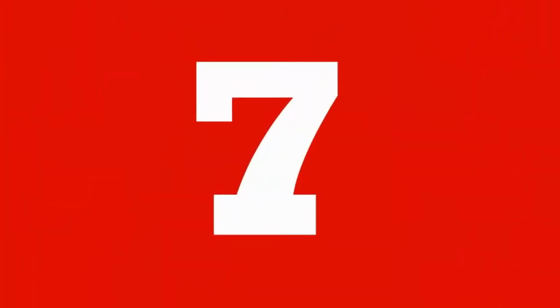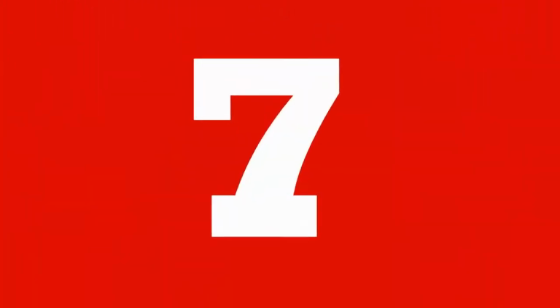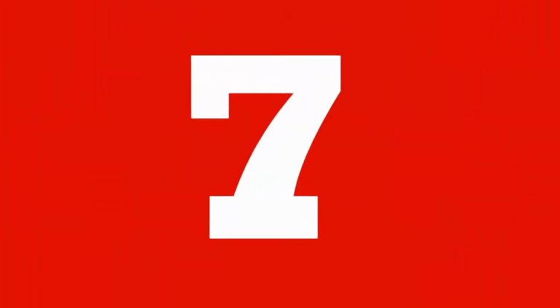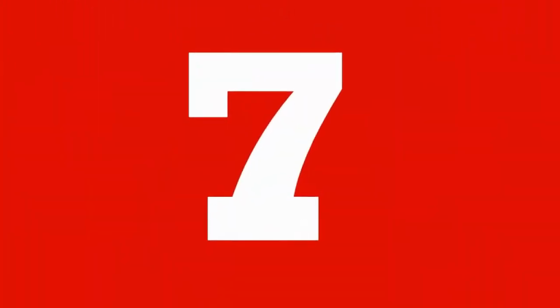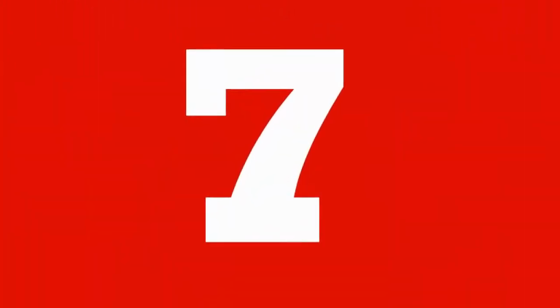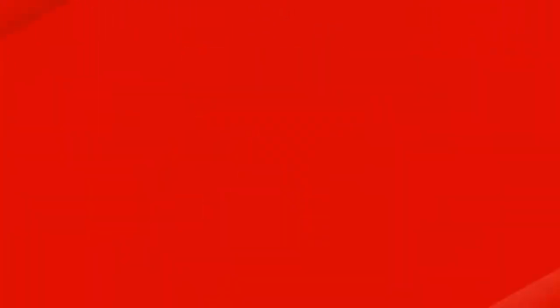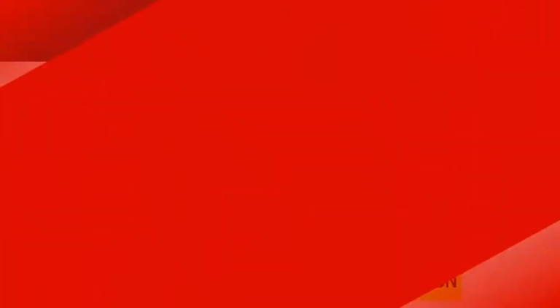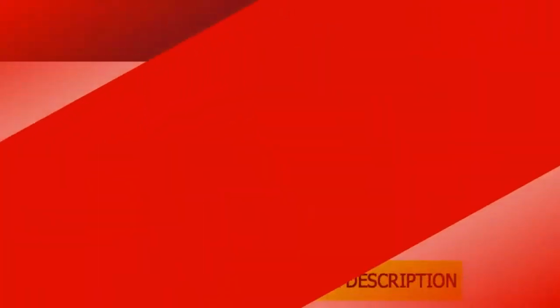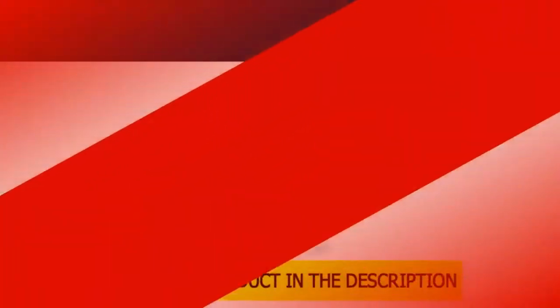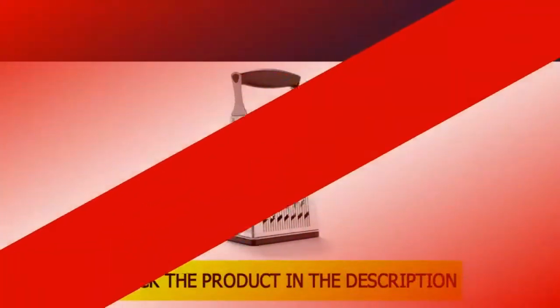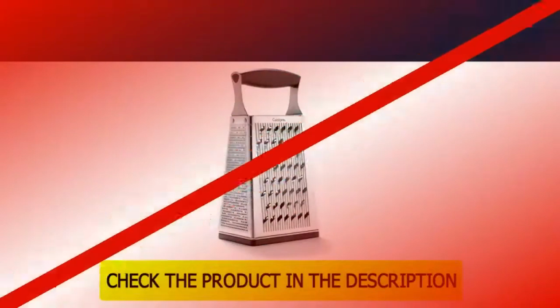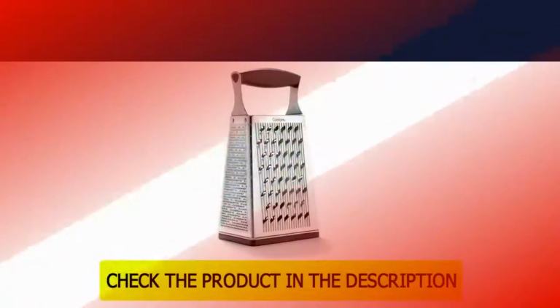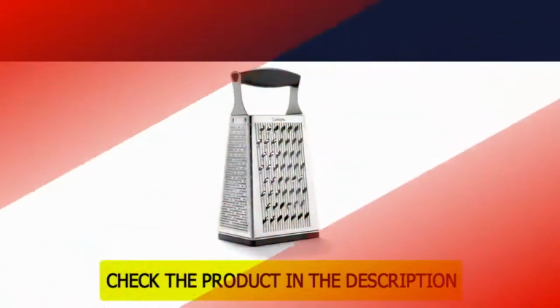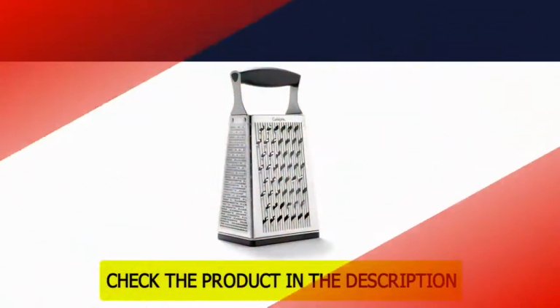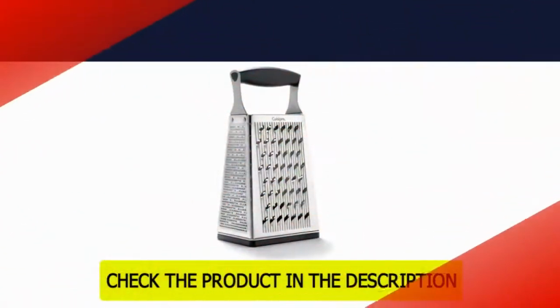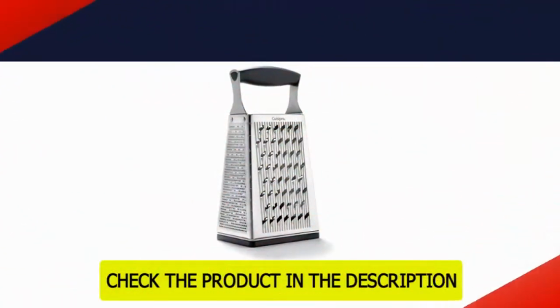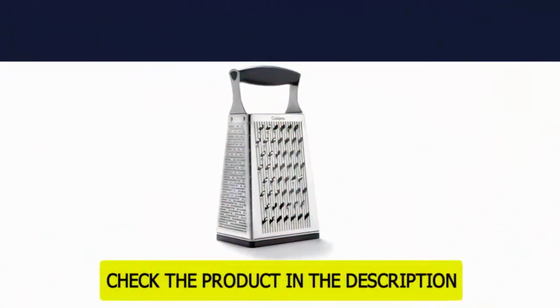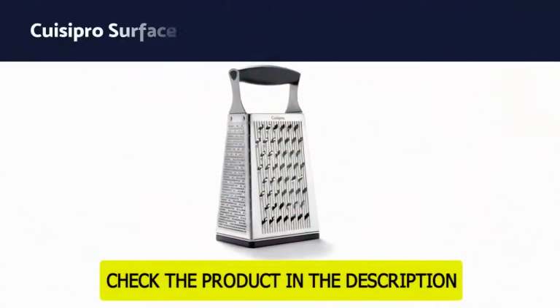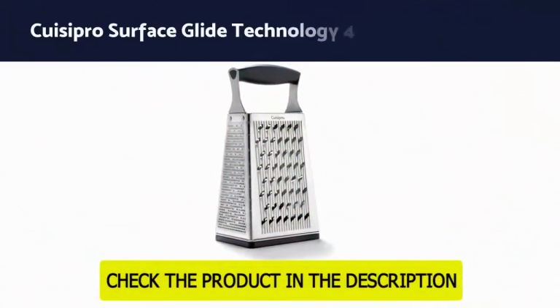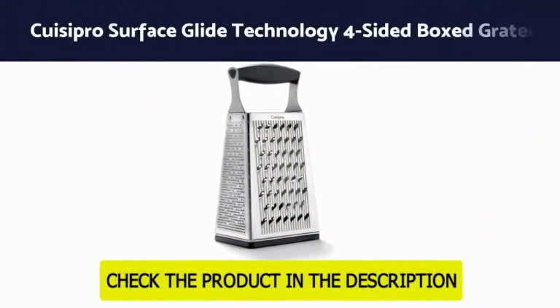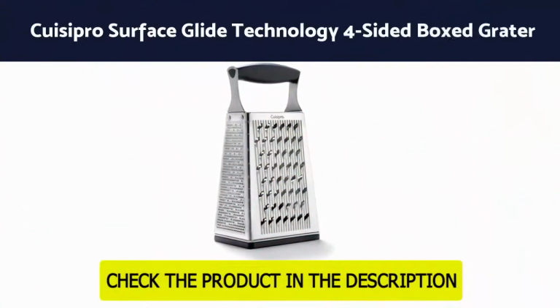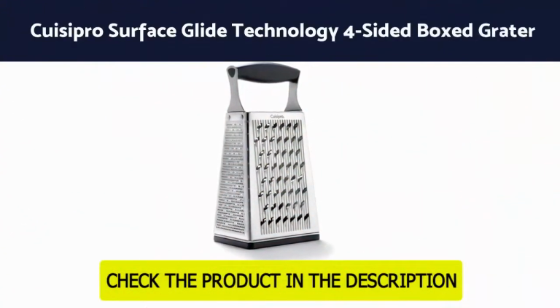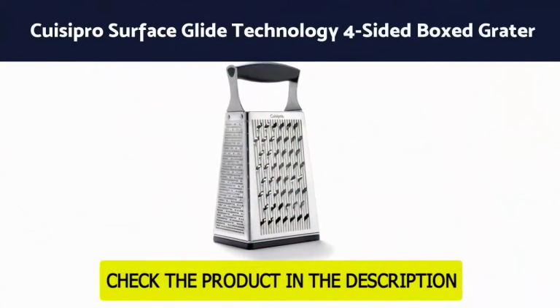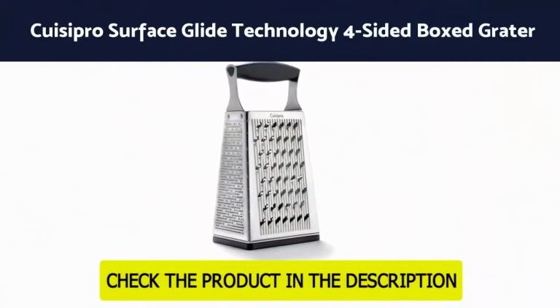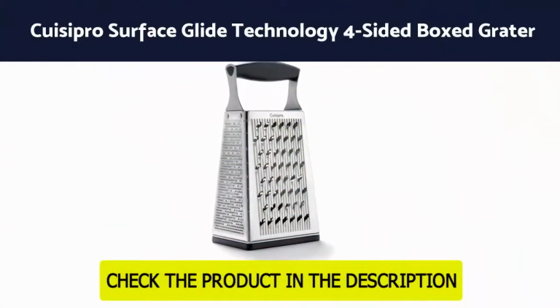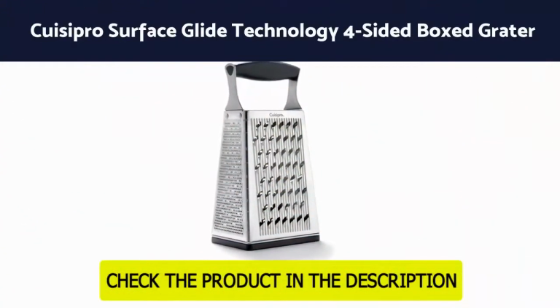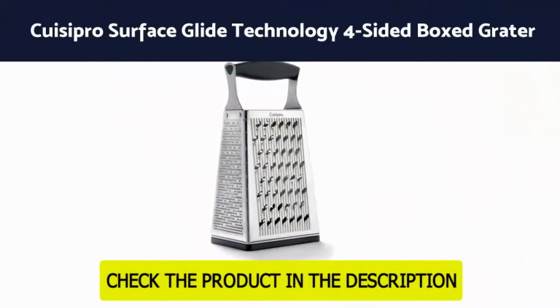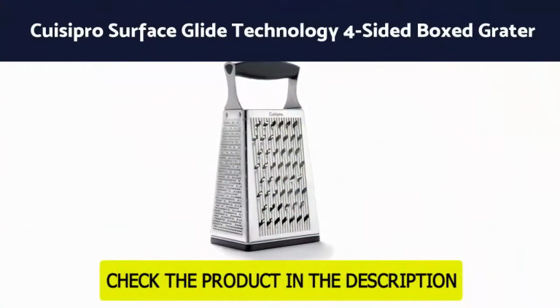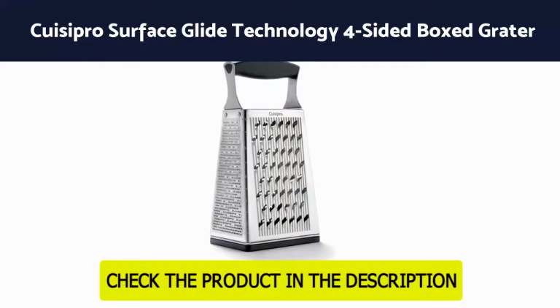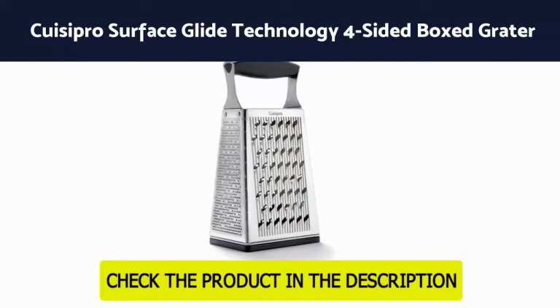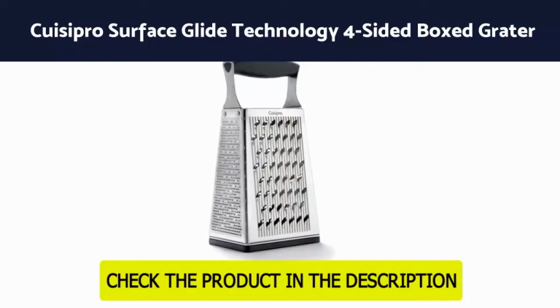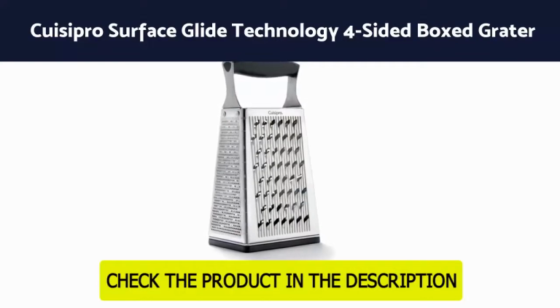Number 7: QCipro Surface Glide Technology 4-sided boxed grater.